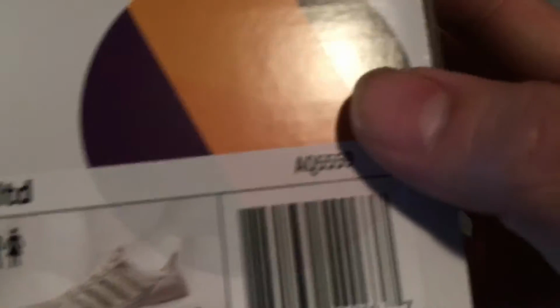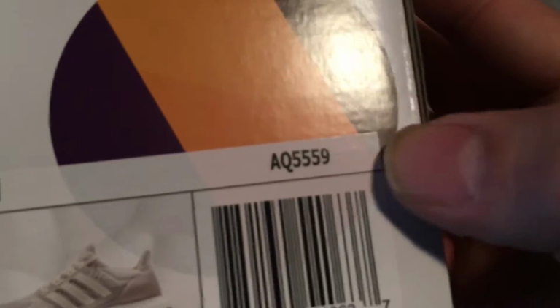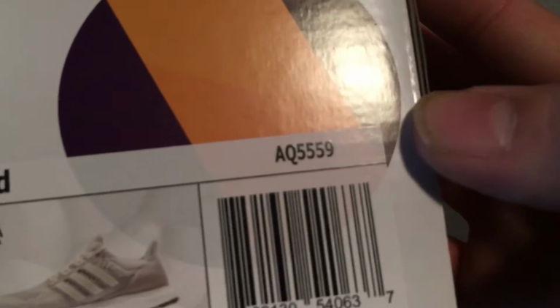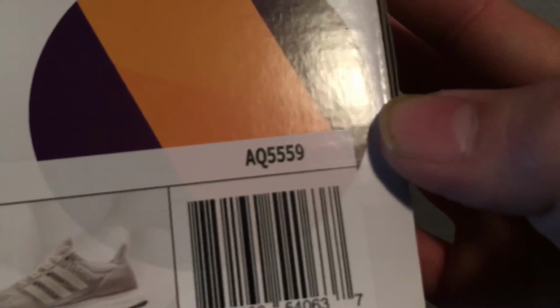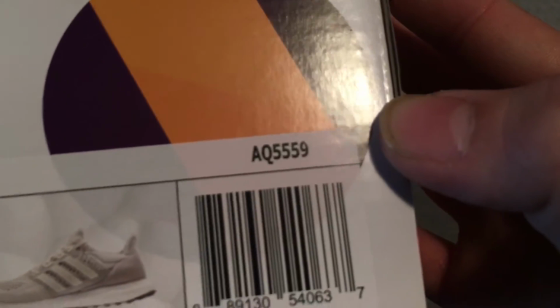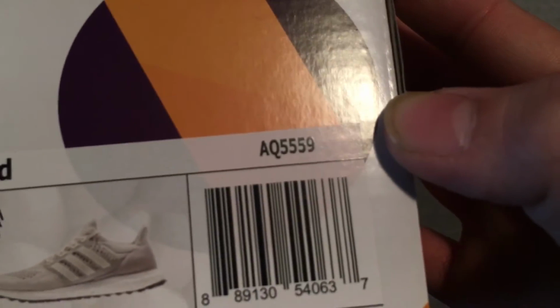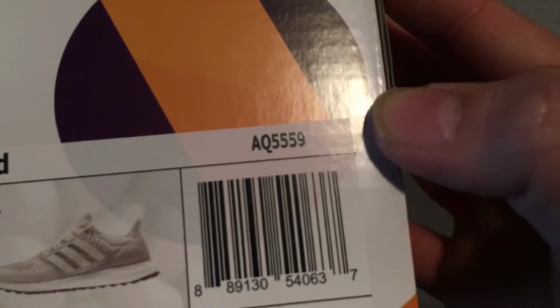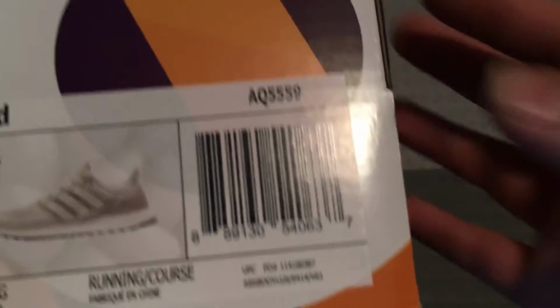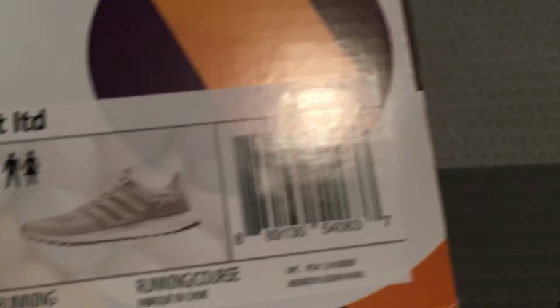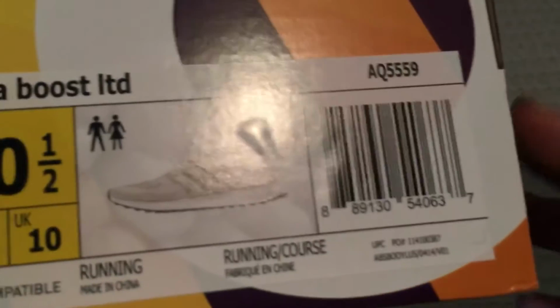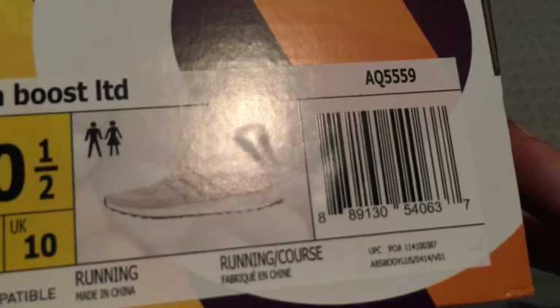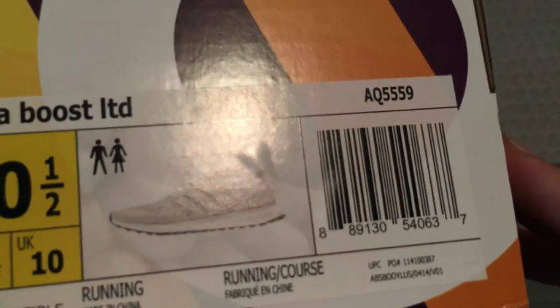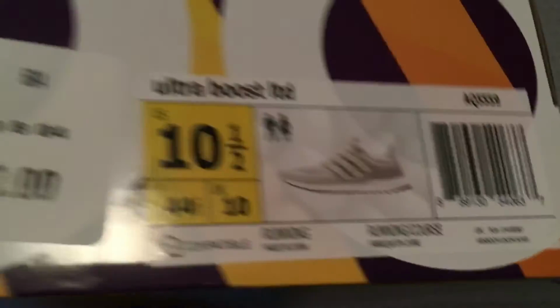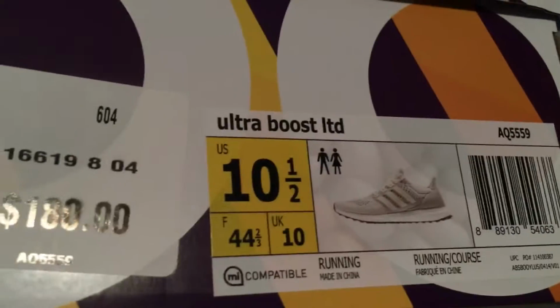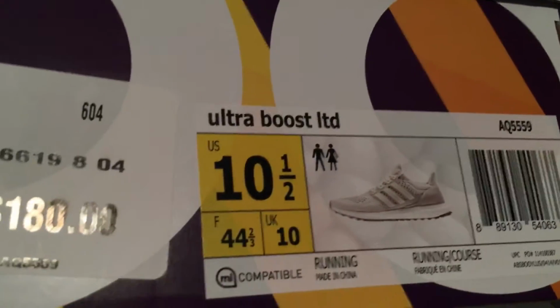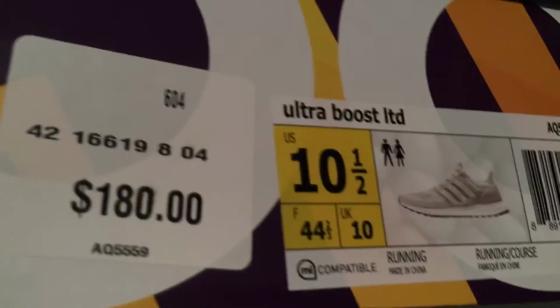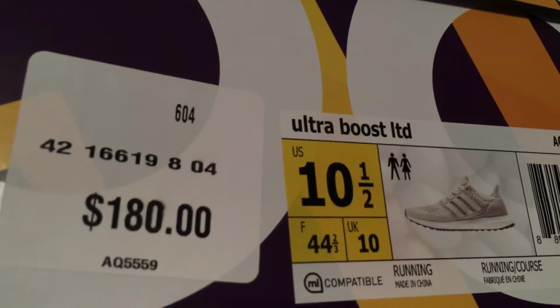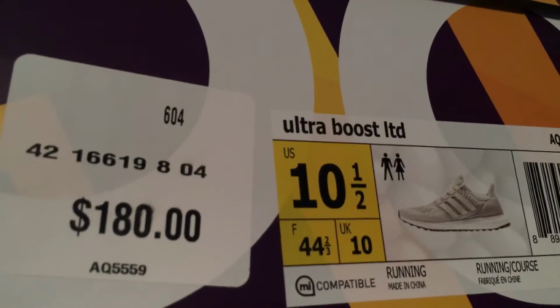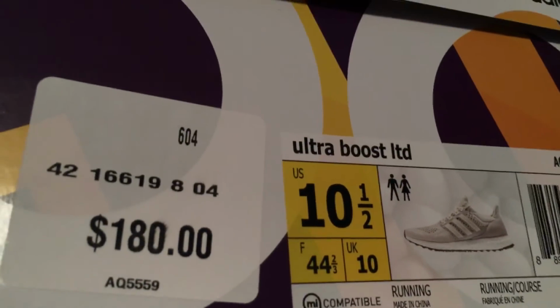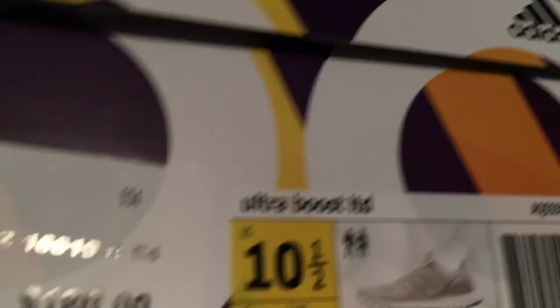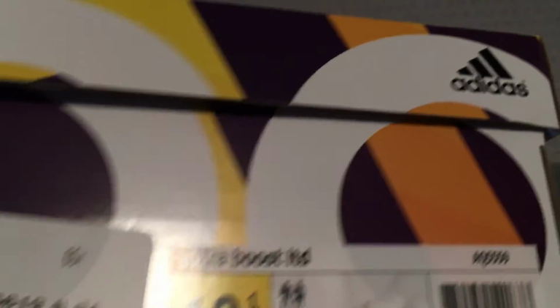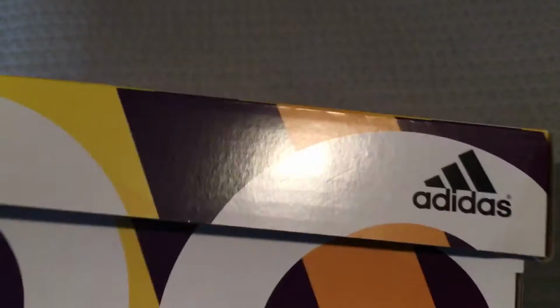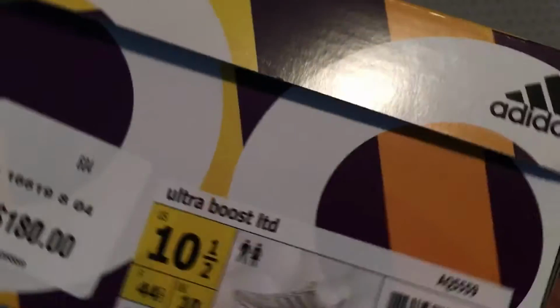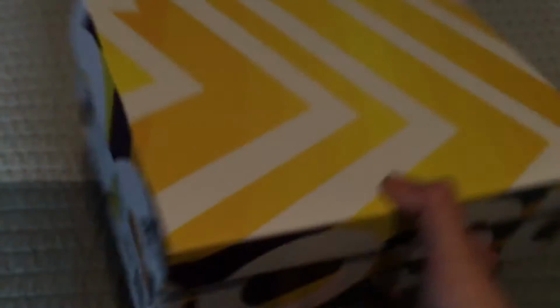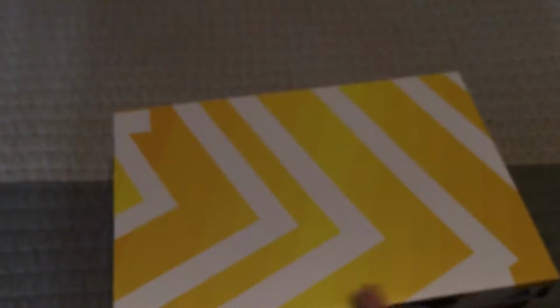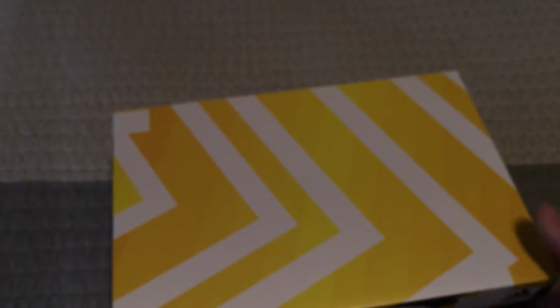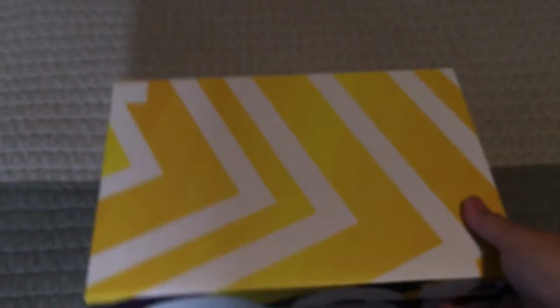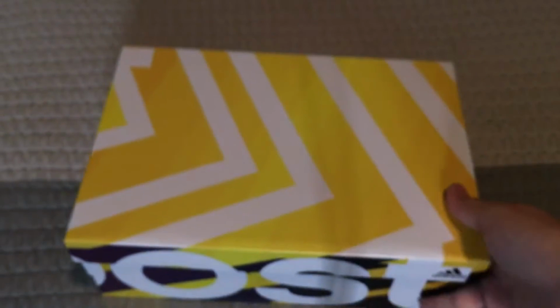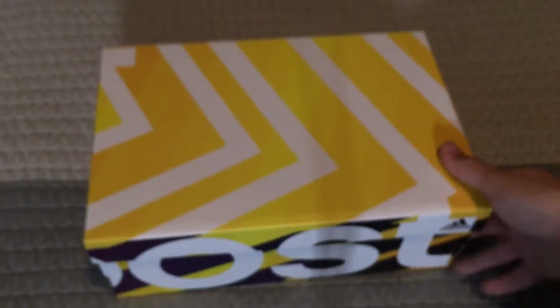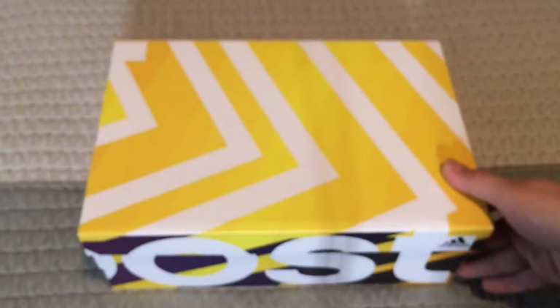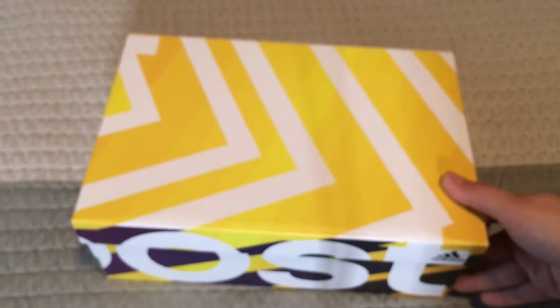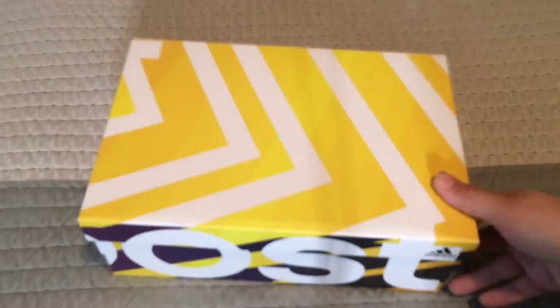The model number is AQ5559. Like I said, it's a 10 and a half and they retail for $180, like all the other ultra boosts.